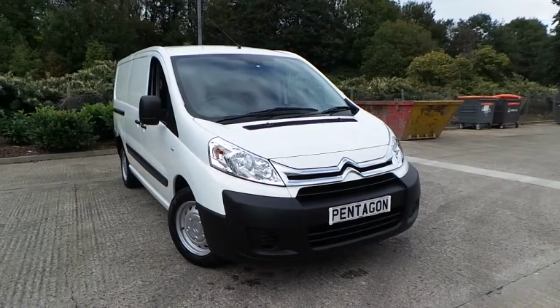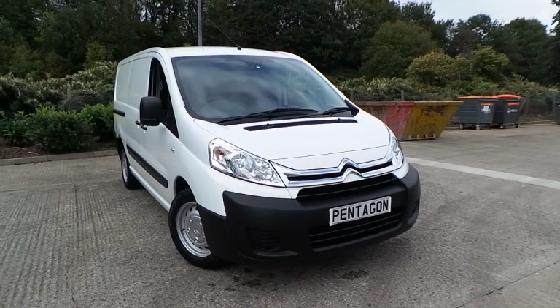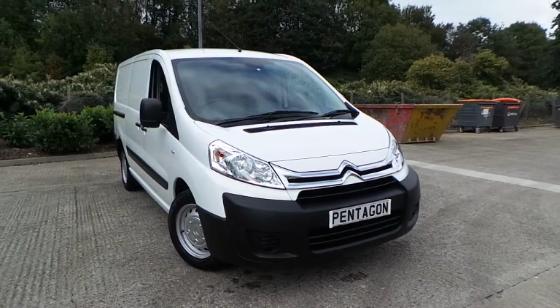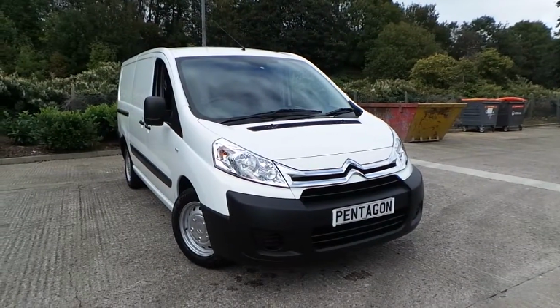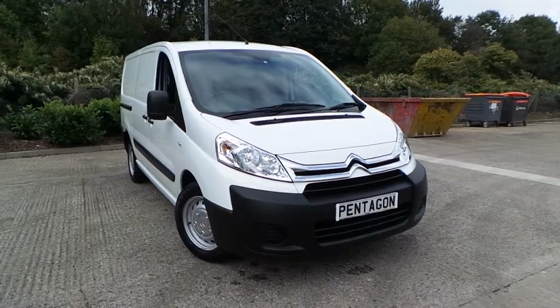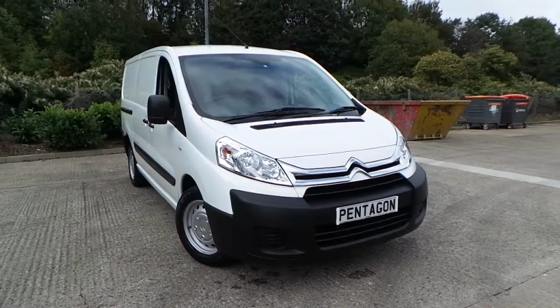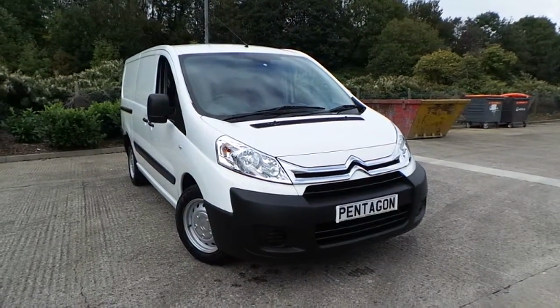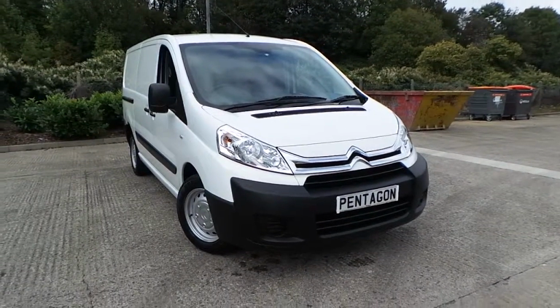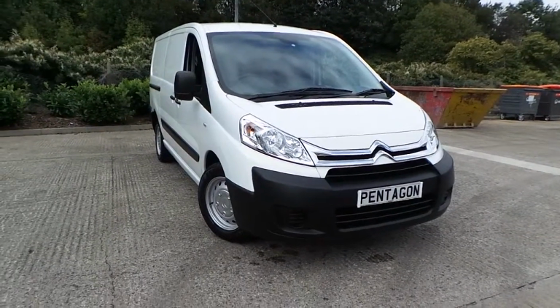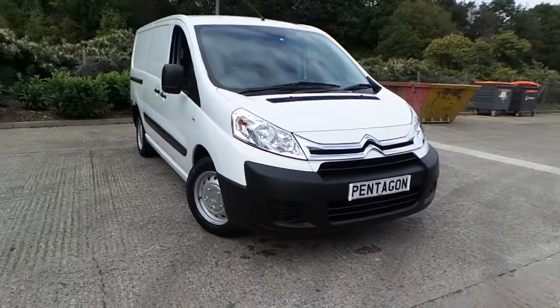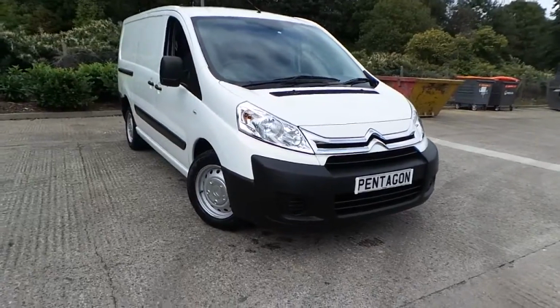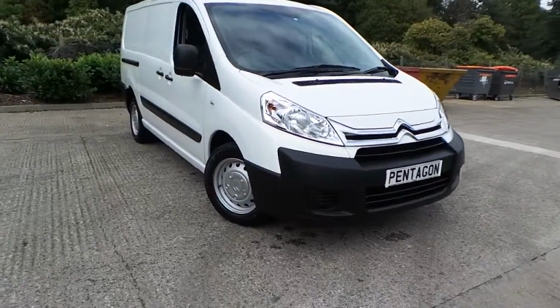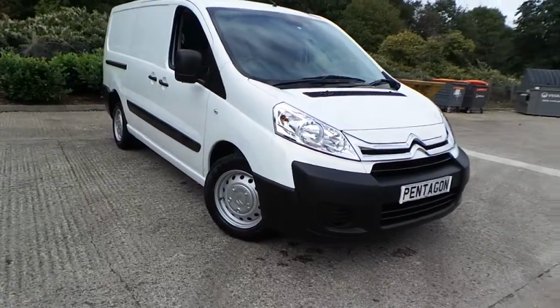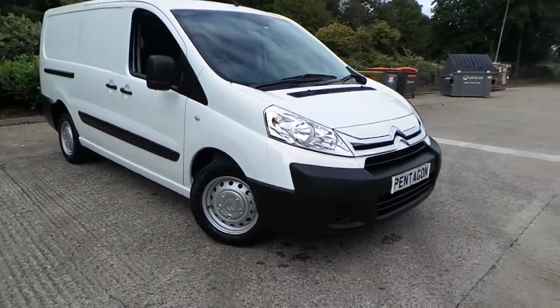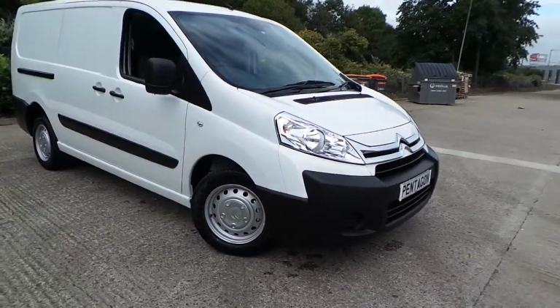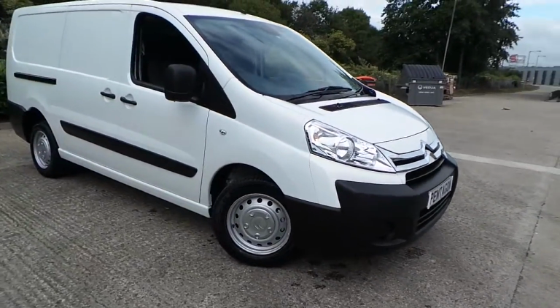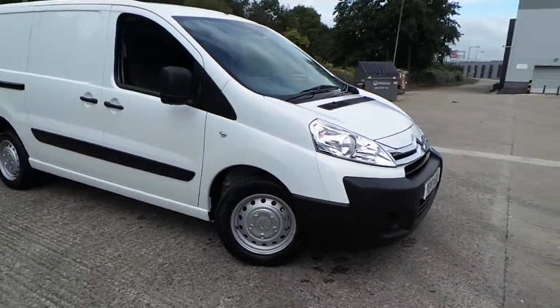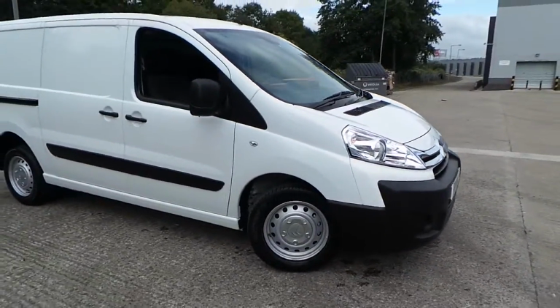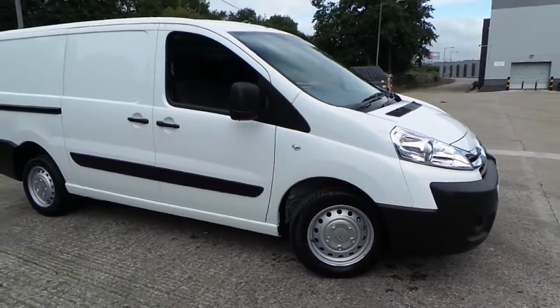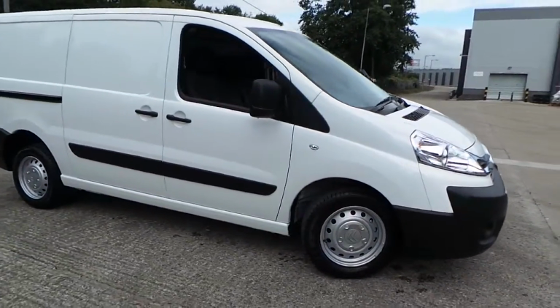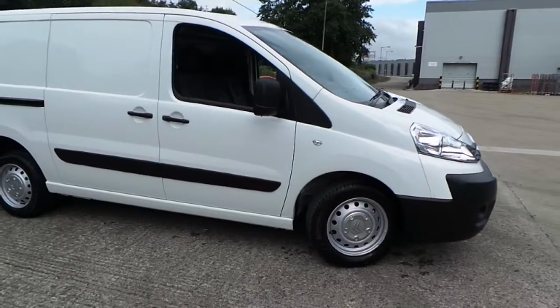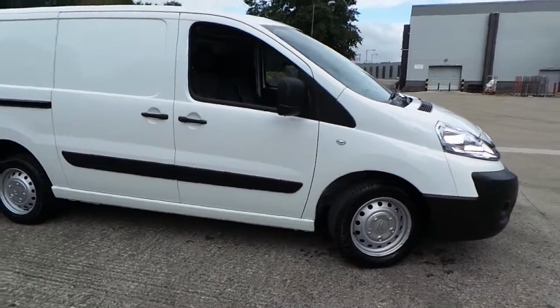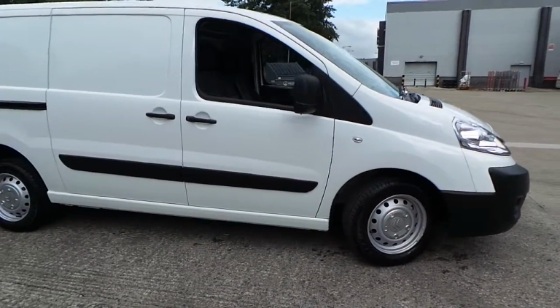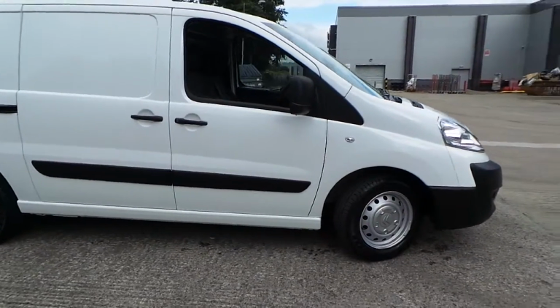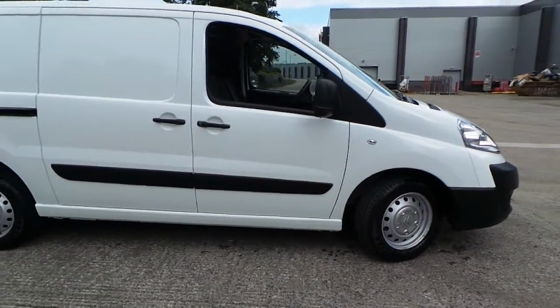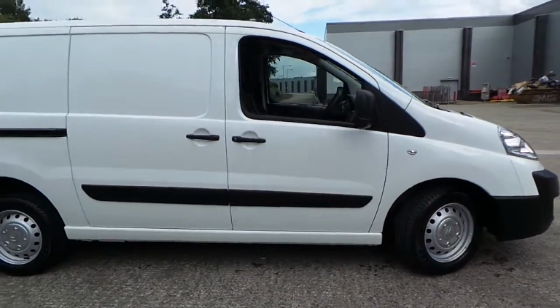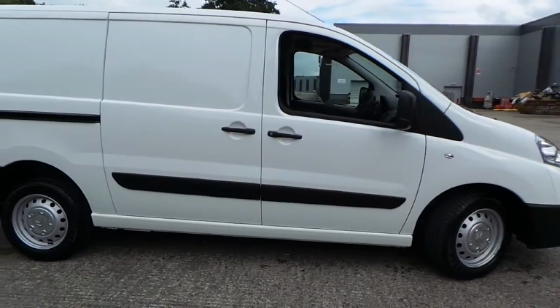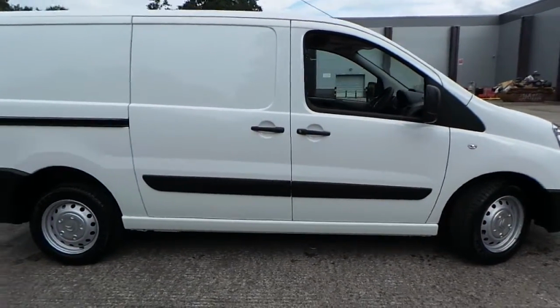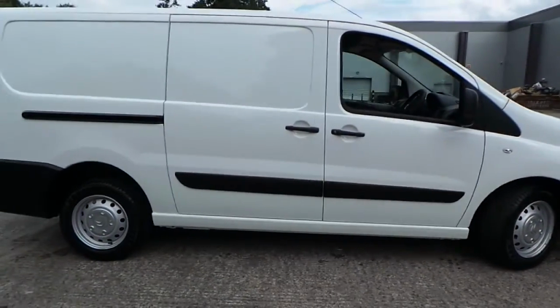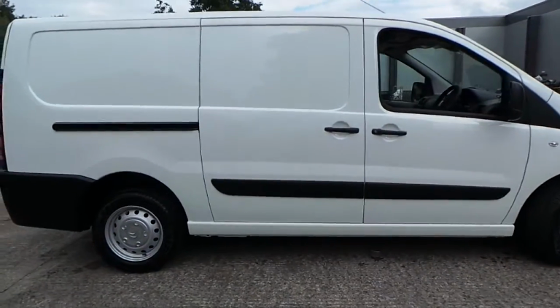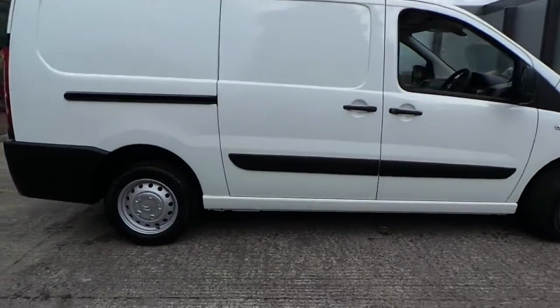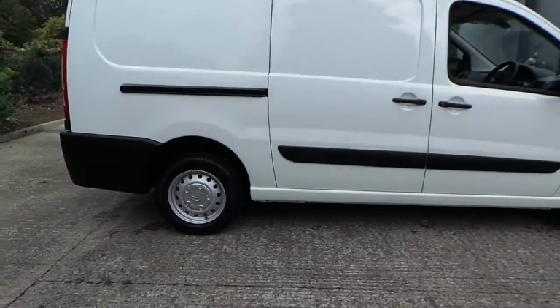Welcome to this vehicle presentation here at Pentacon Citroen. Today we have for you a 66 plate Citroen Dispatch. It's a 2.0L HDI L2 H1 Enterprise, finished in white.